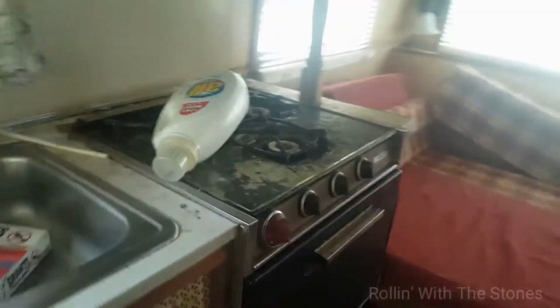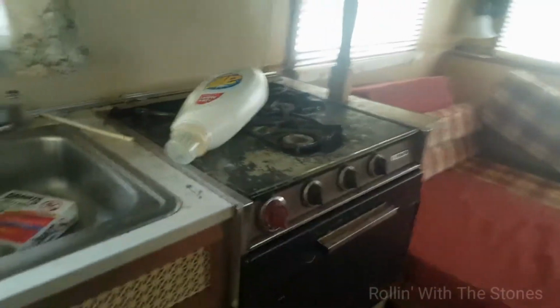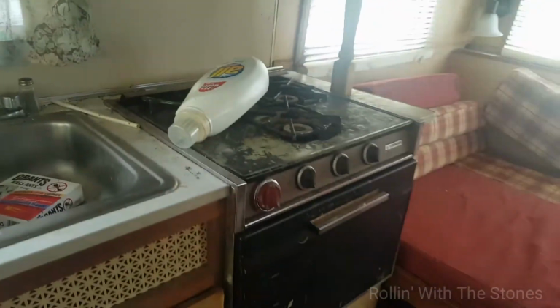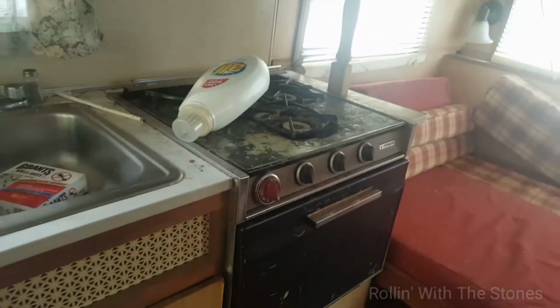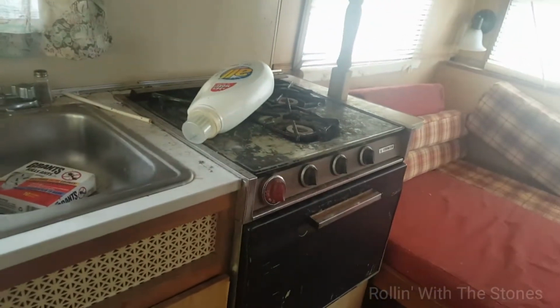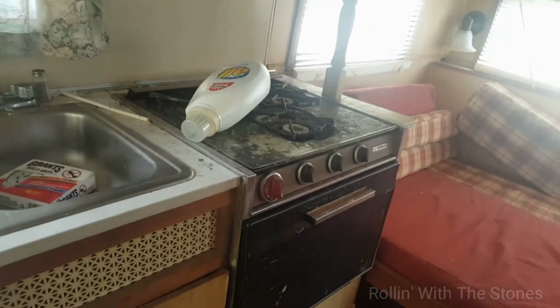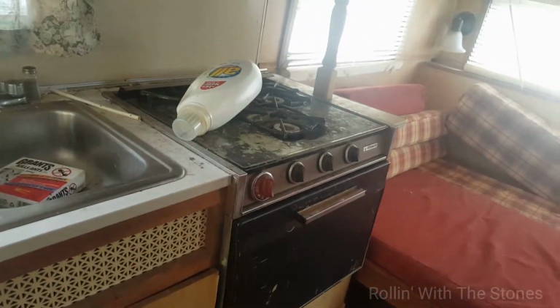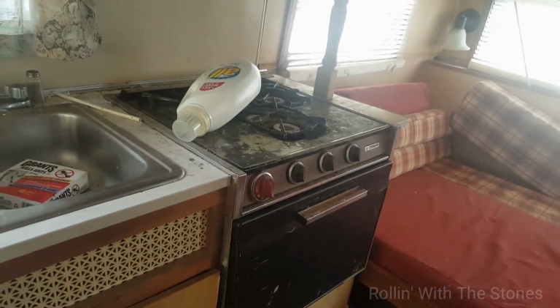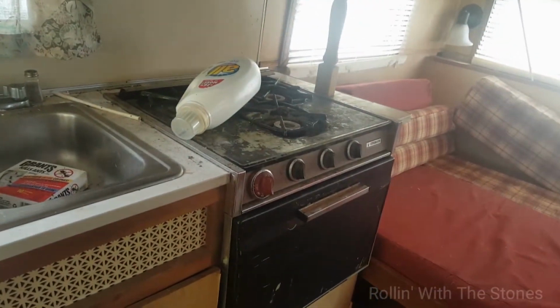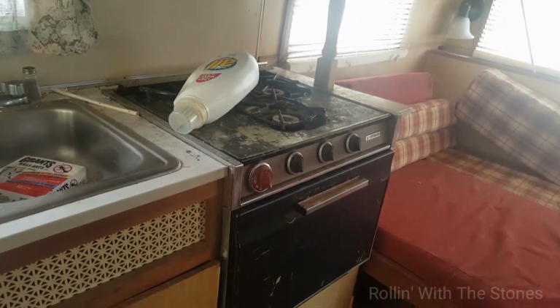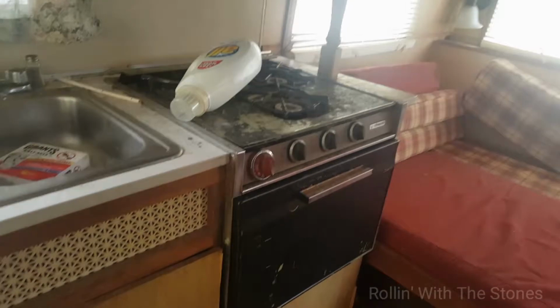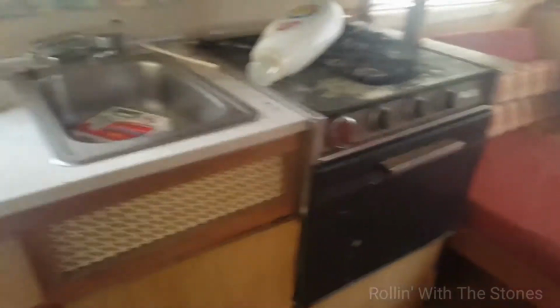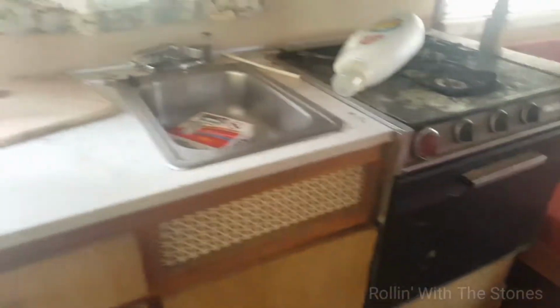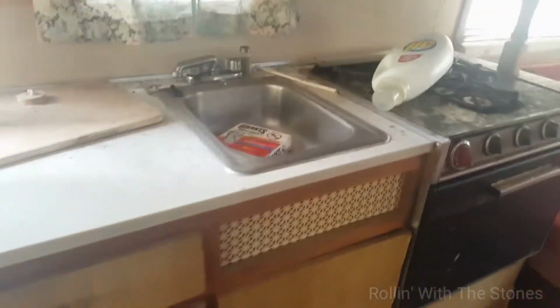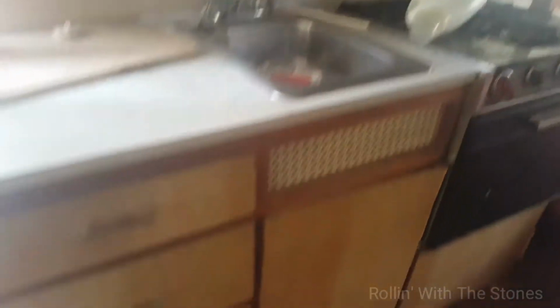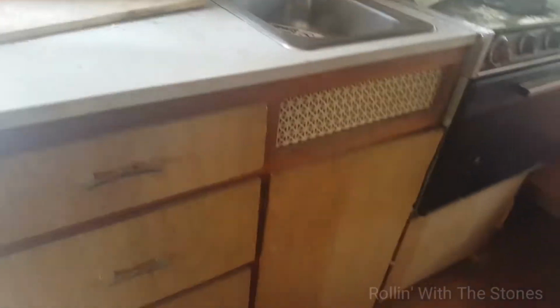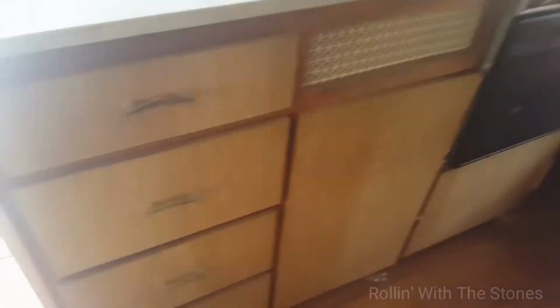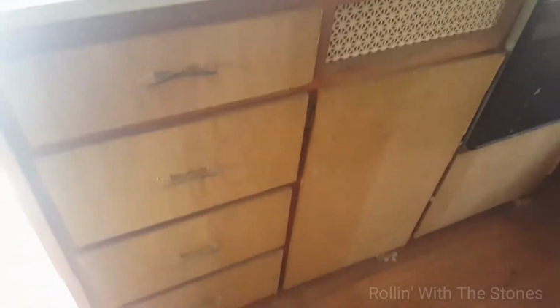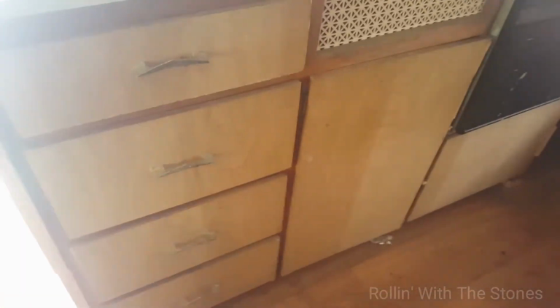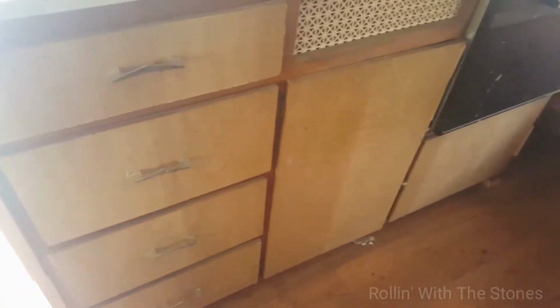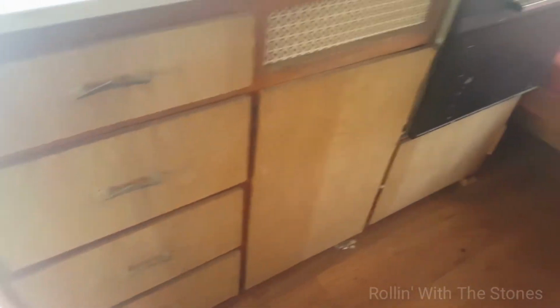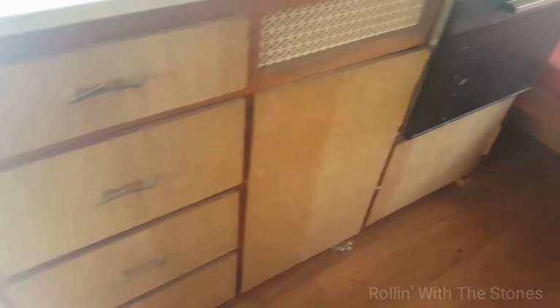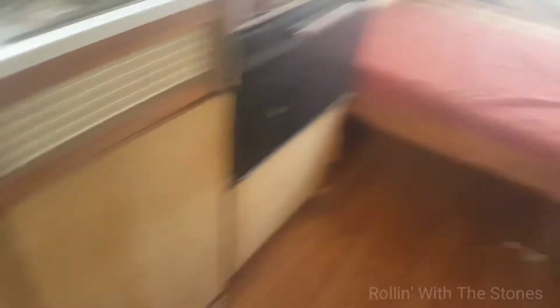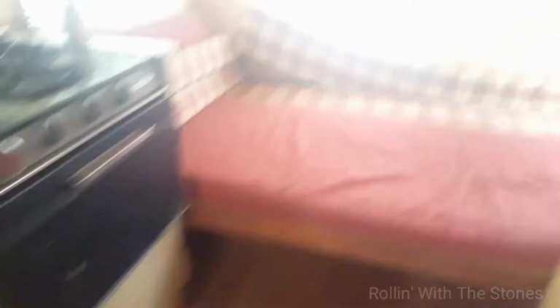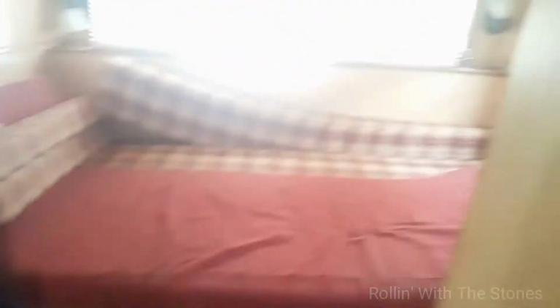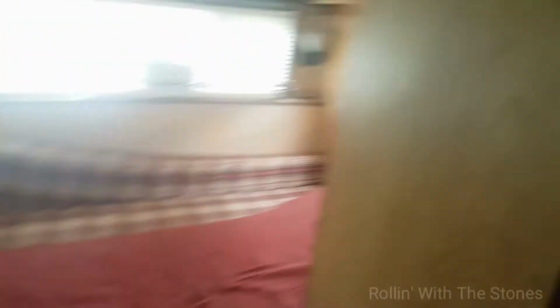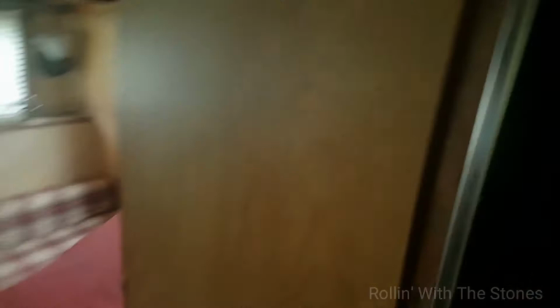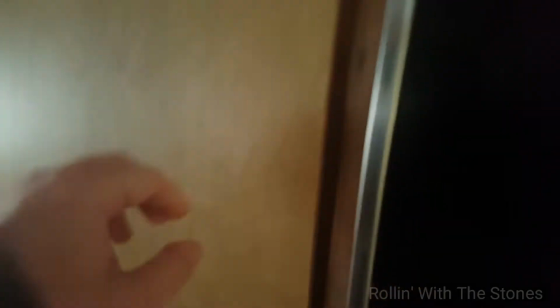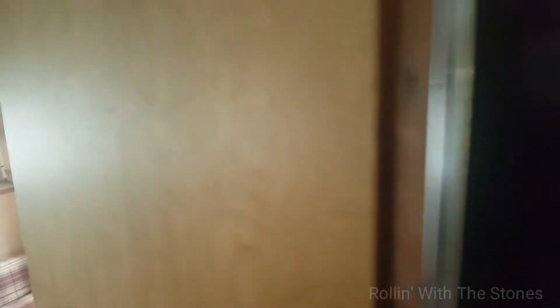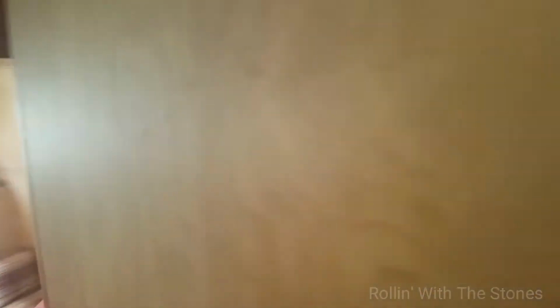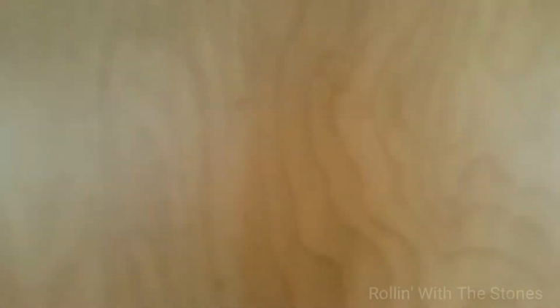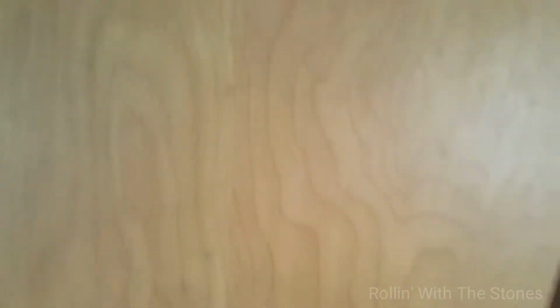There is a stove, a sink, a bunch of cabinets, and then there's another cabinet here too.